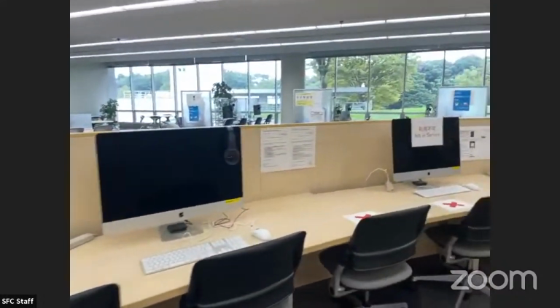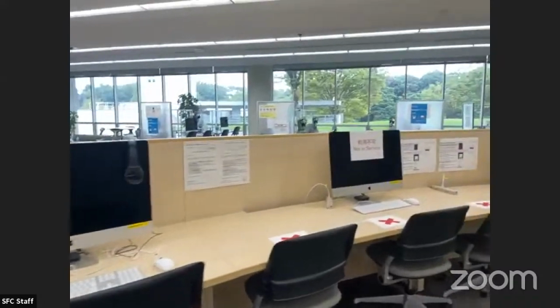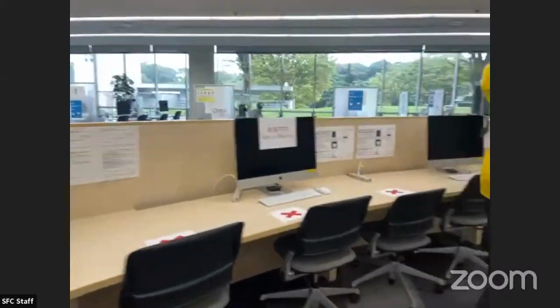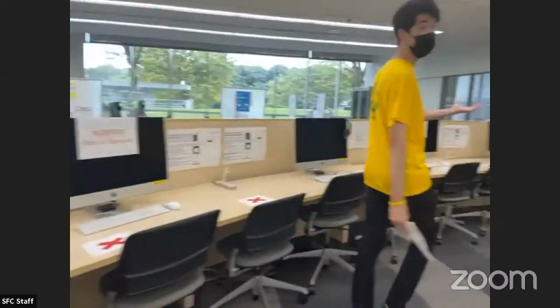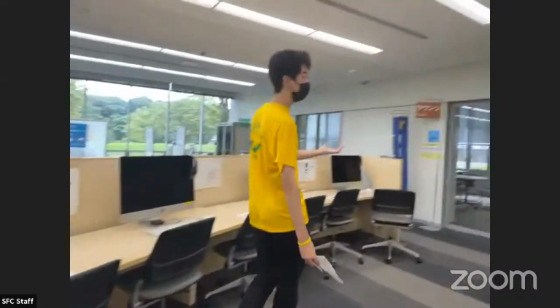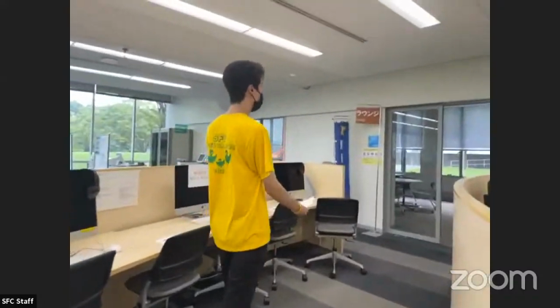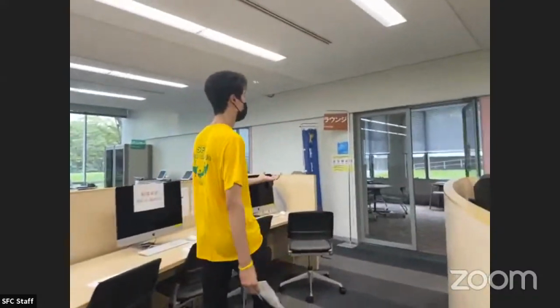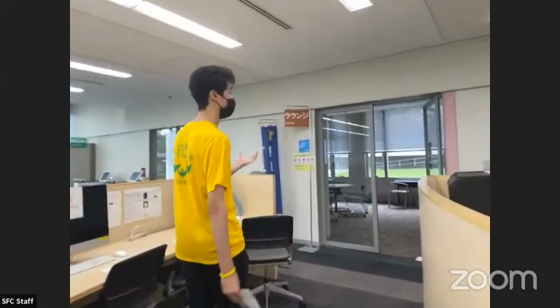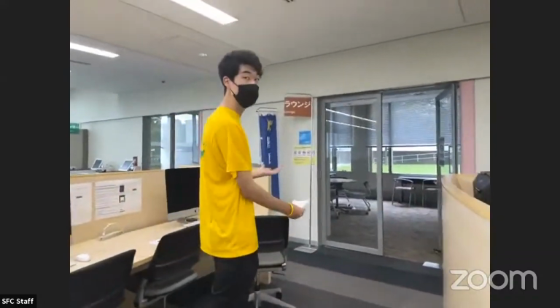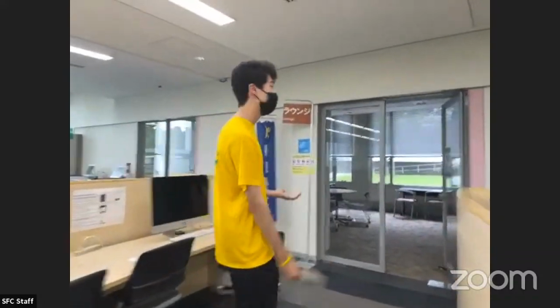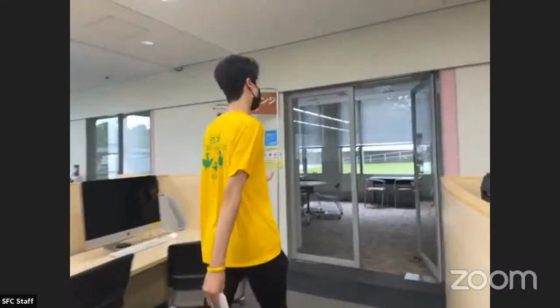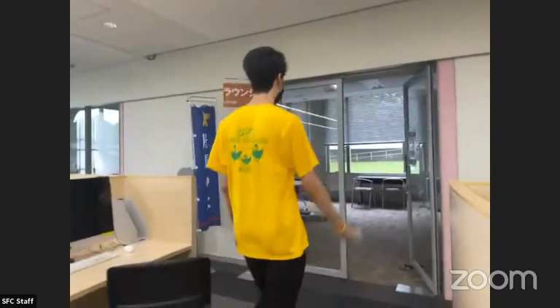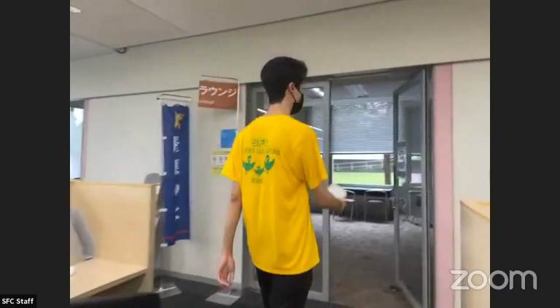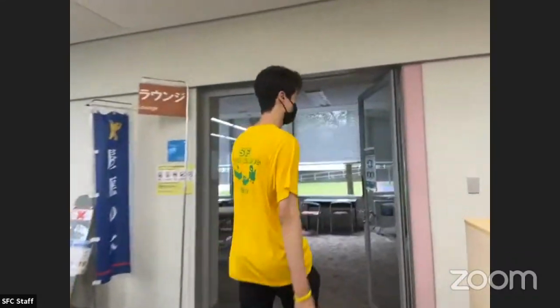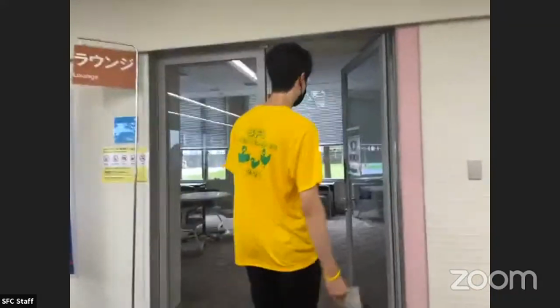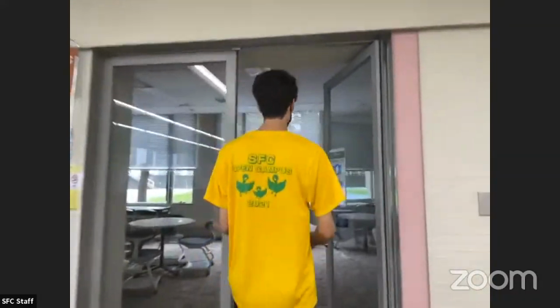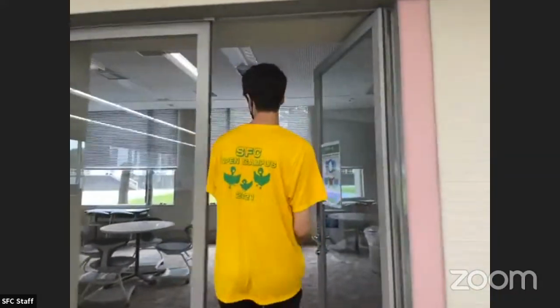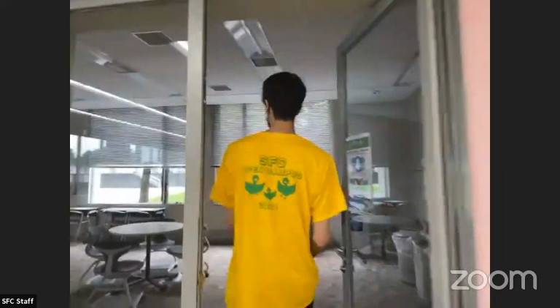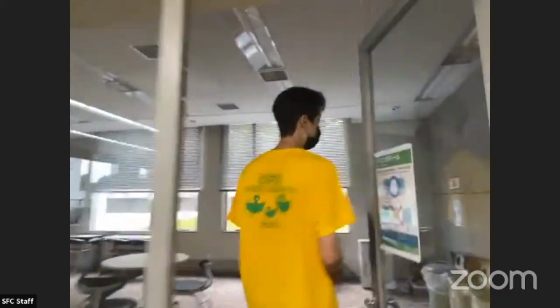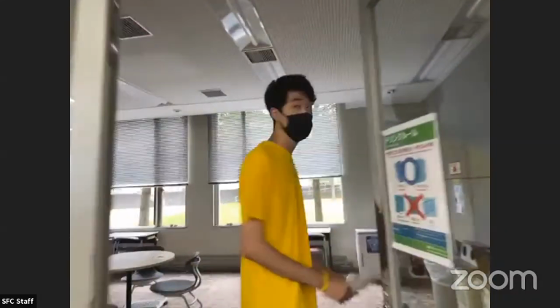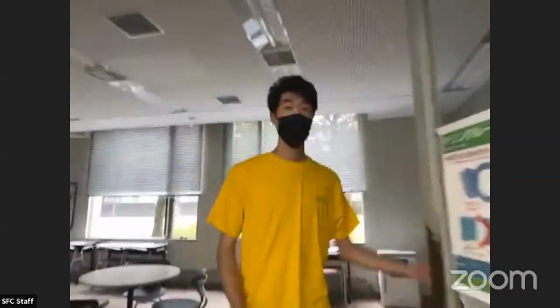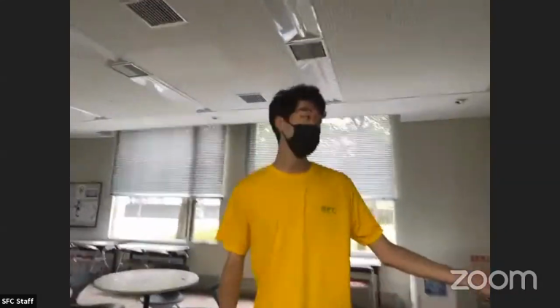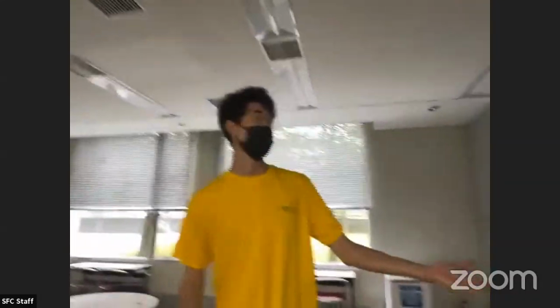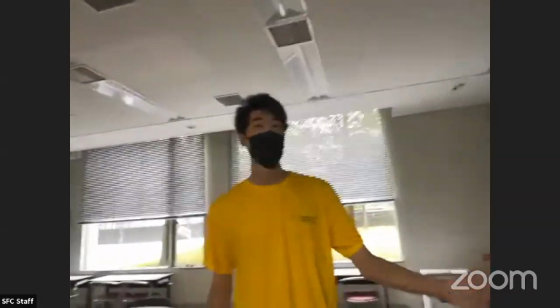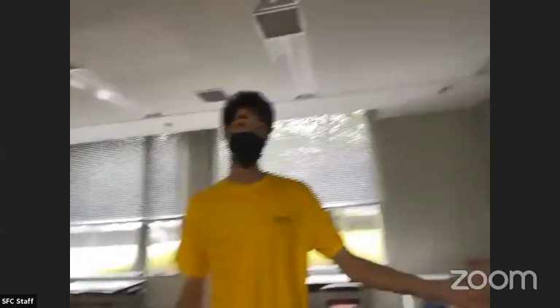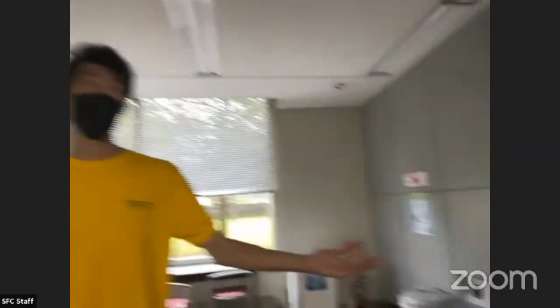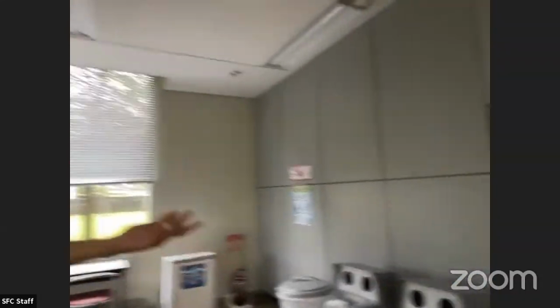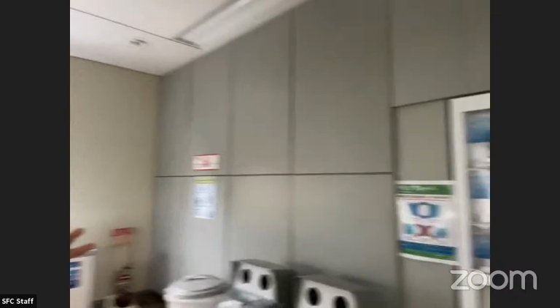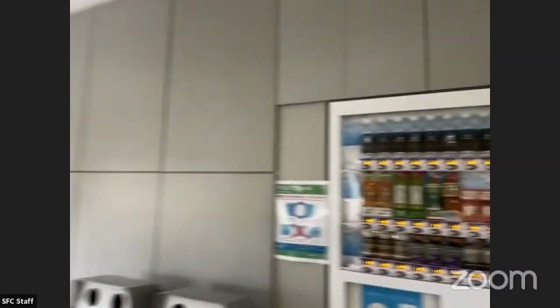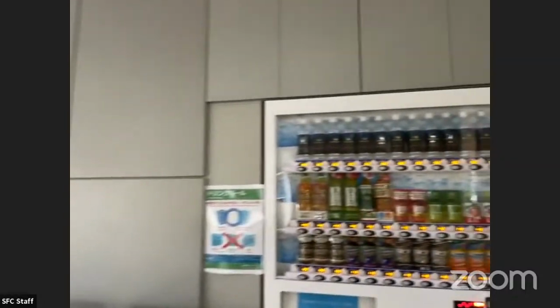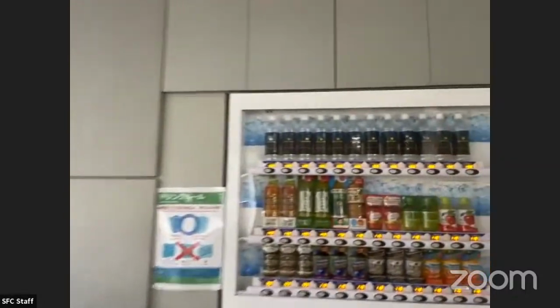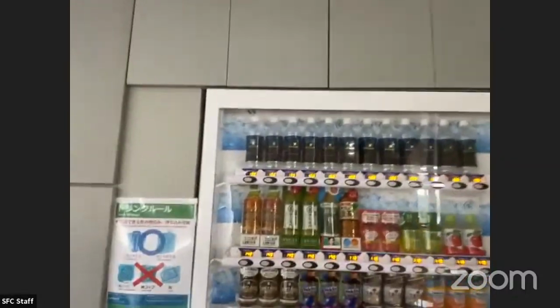Over here there's a simple lounge area where students can work and have meetings. There's even a vending machine here where students can buy Keio's own brand of water, Keio Water.